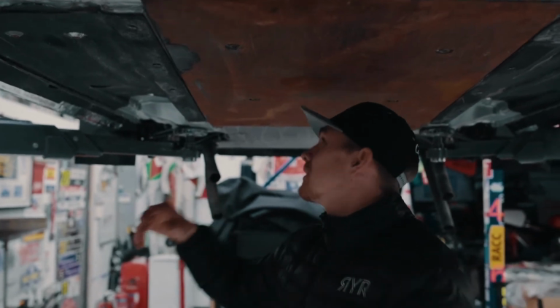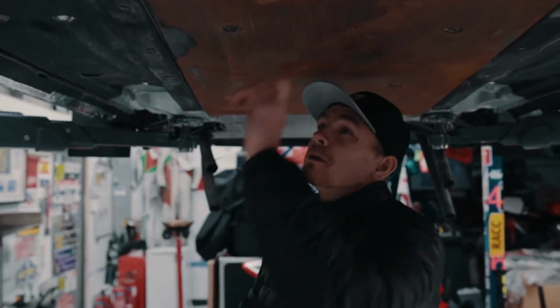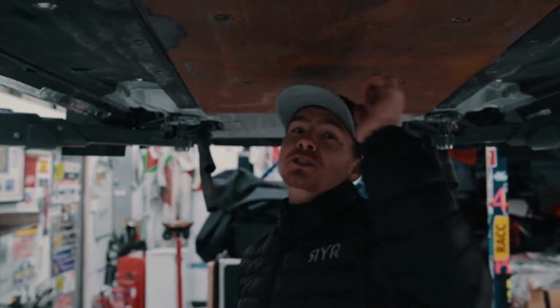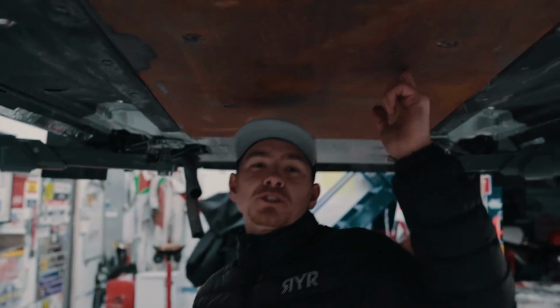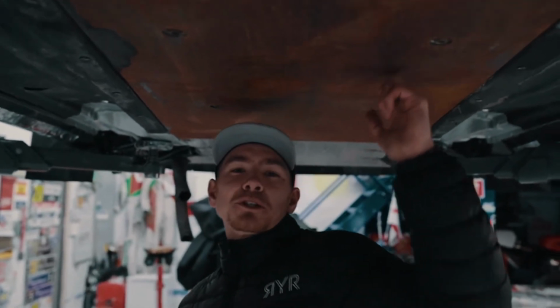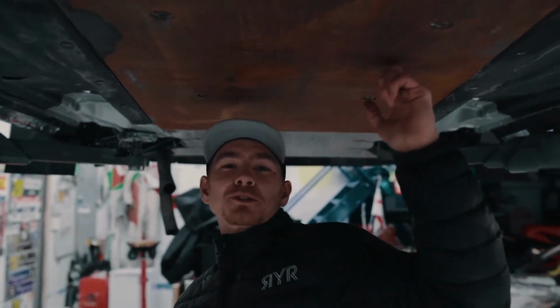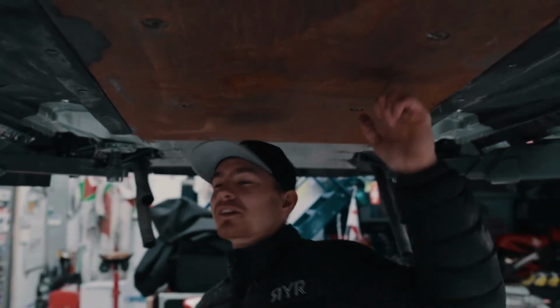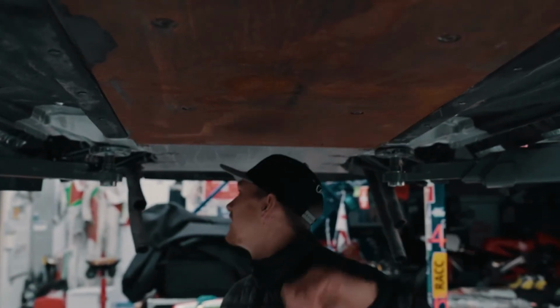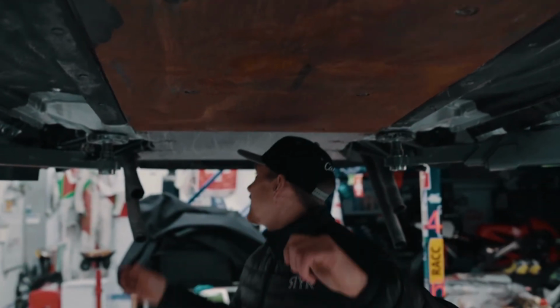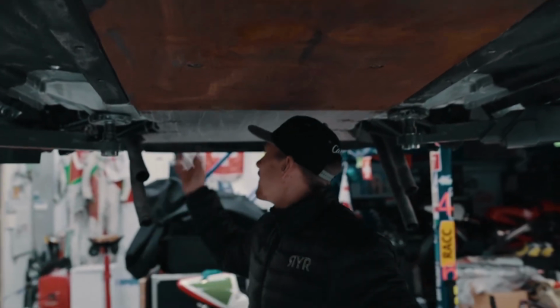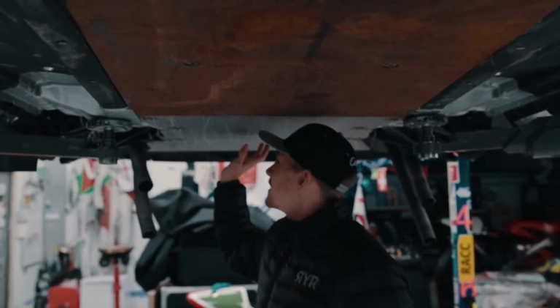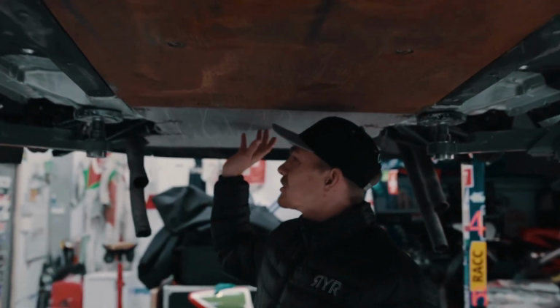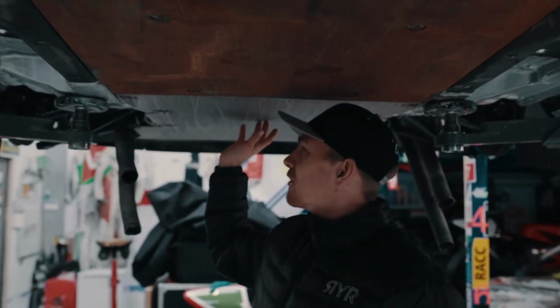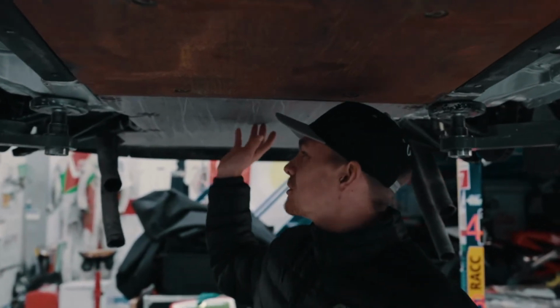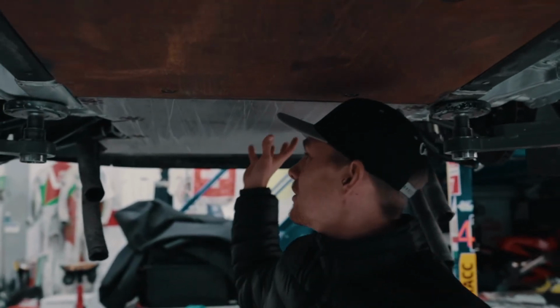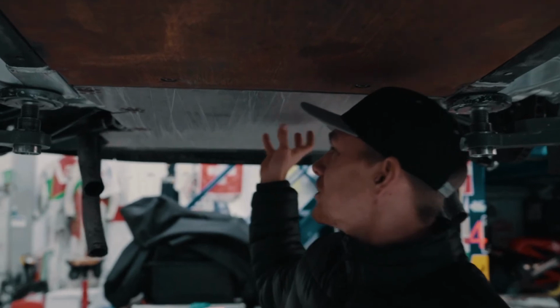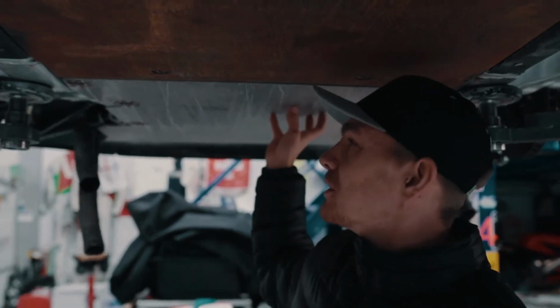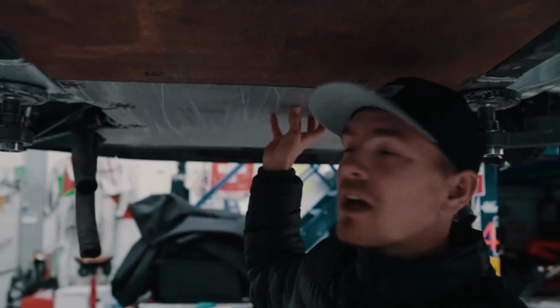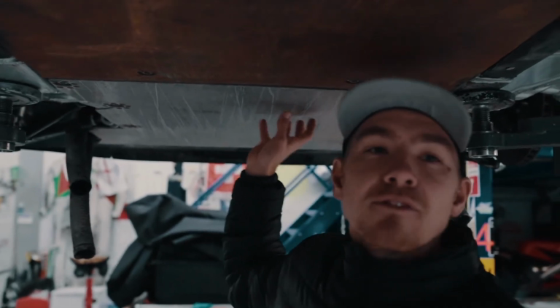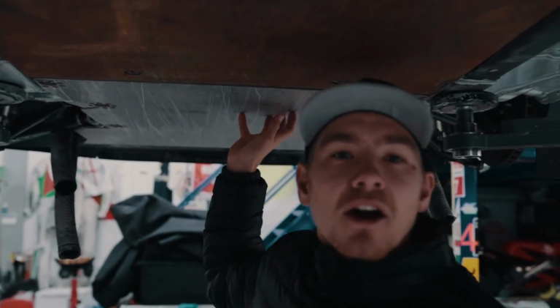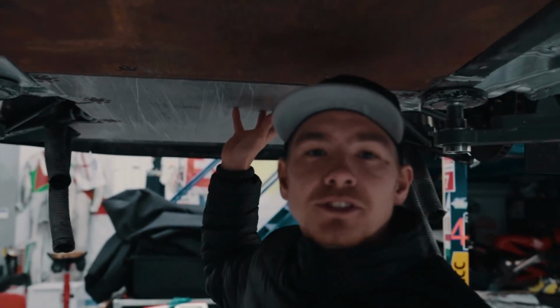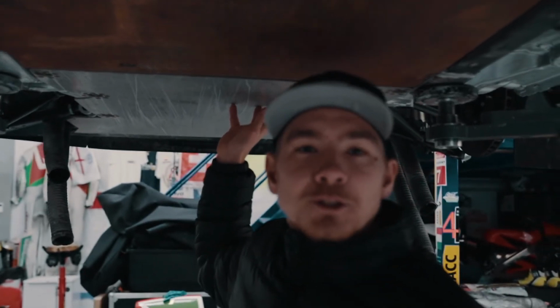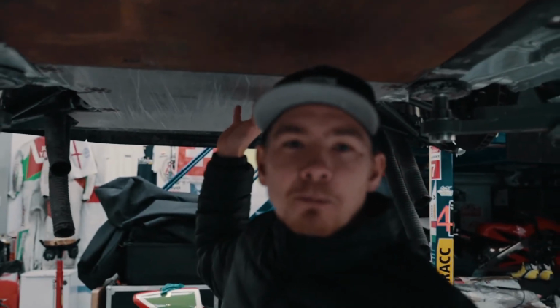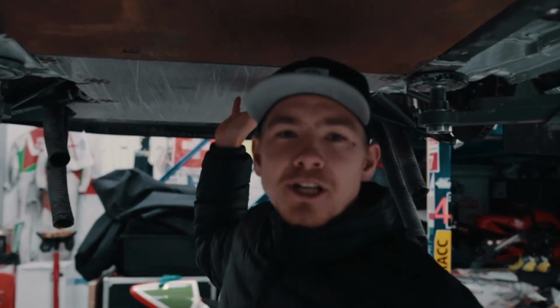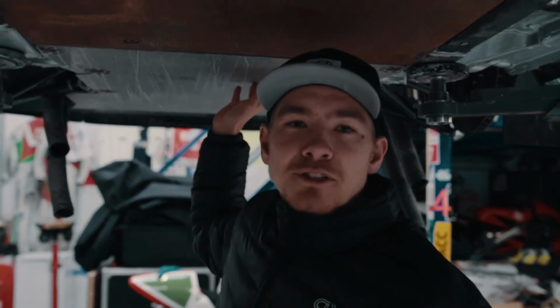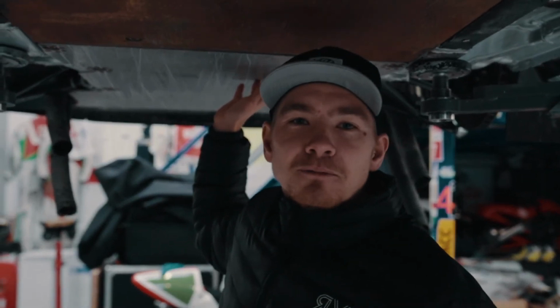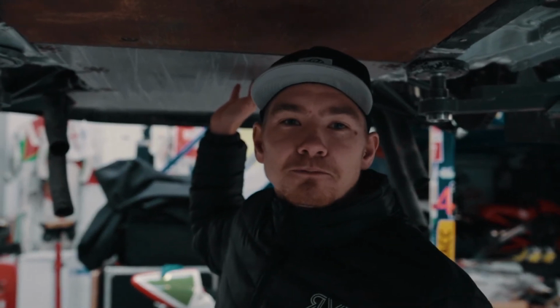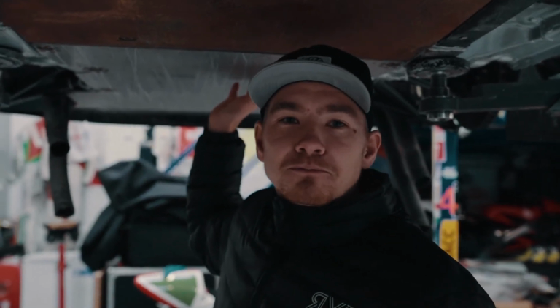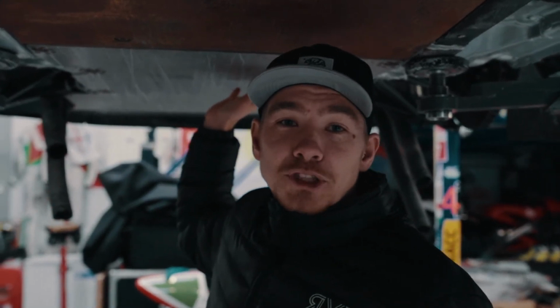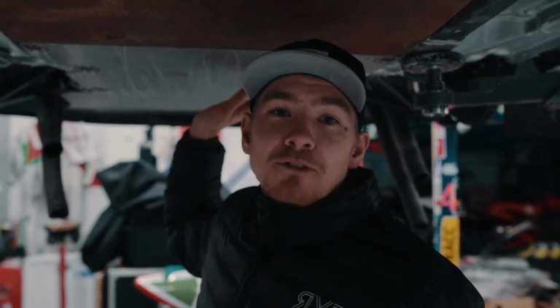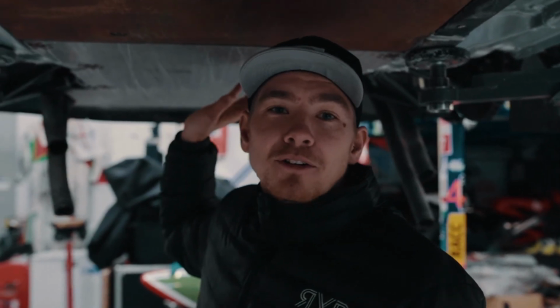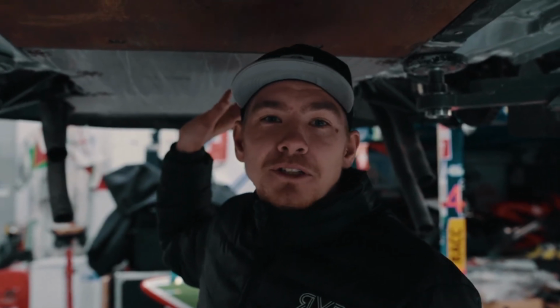A little bit rusty after Sweden, this one. And then yeah, just the front as well - they're just heavy guards that just protect you from rocks really.